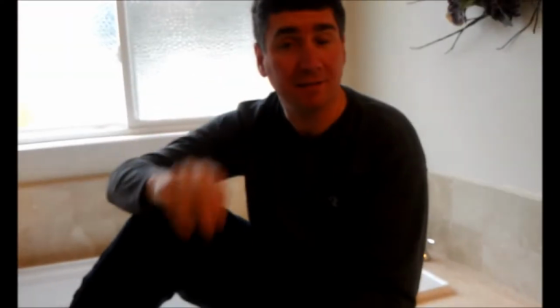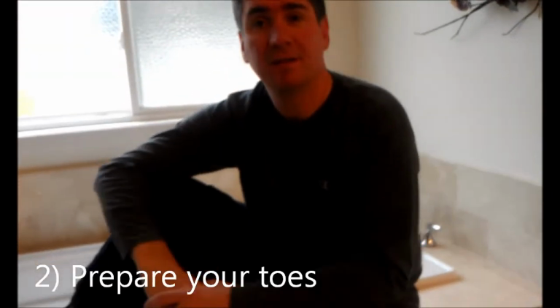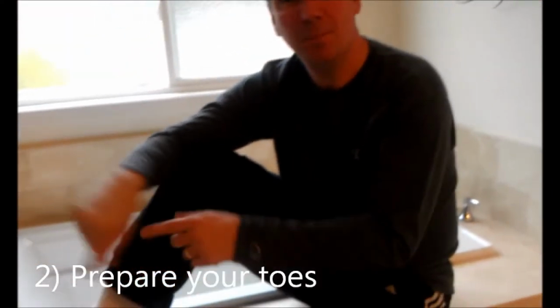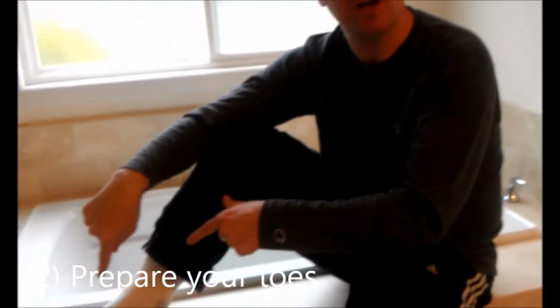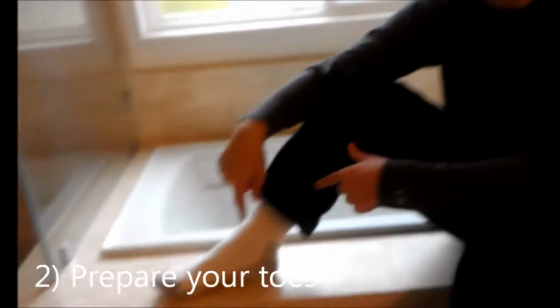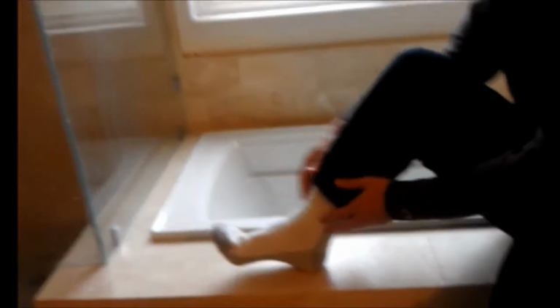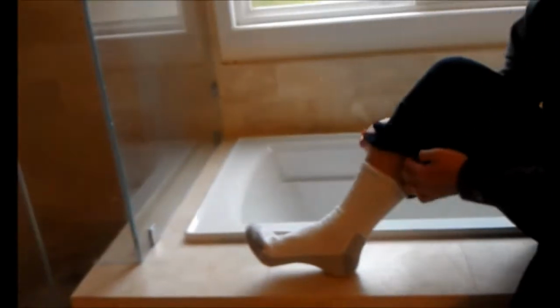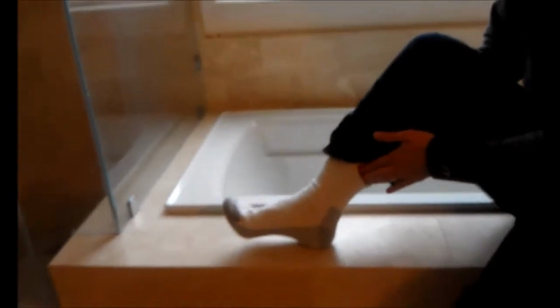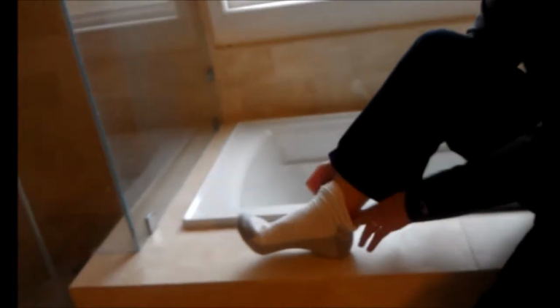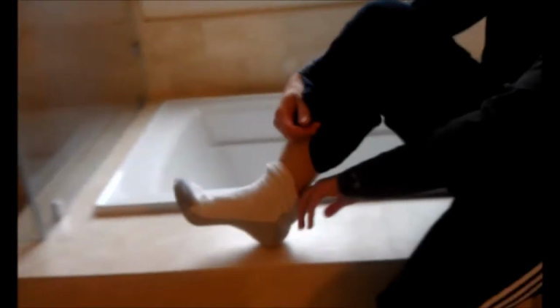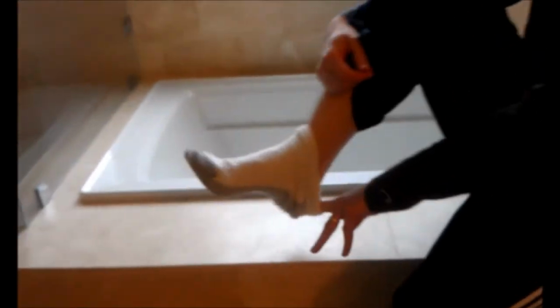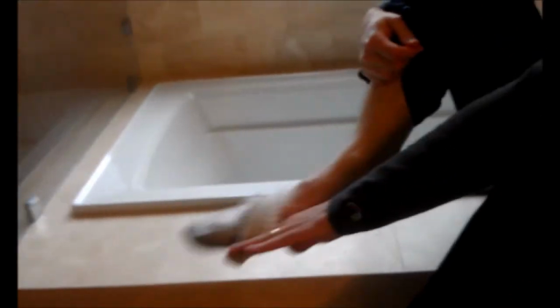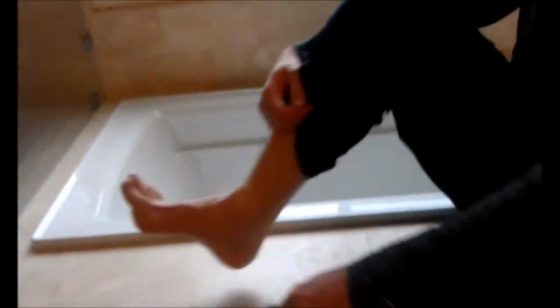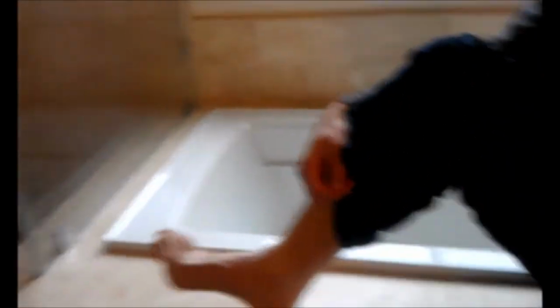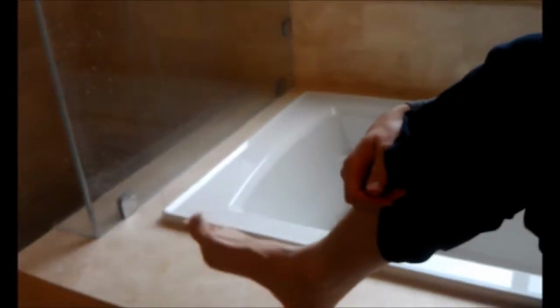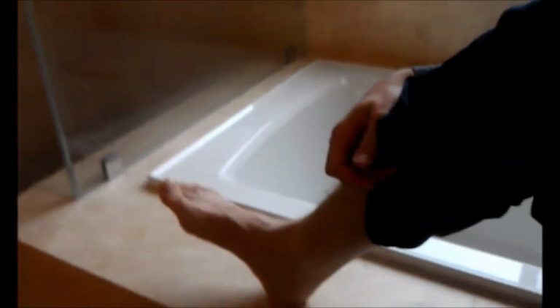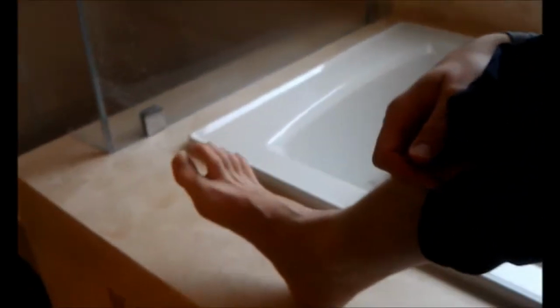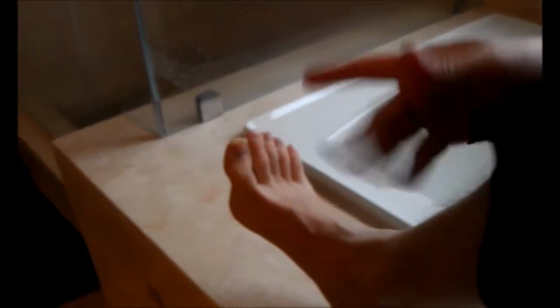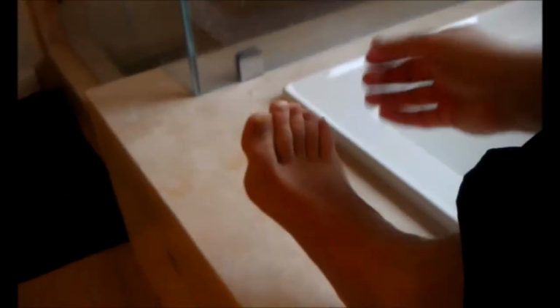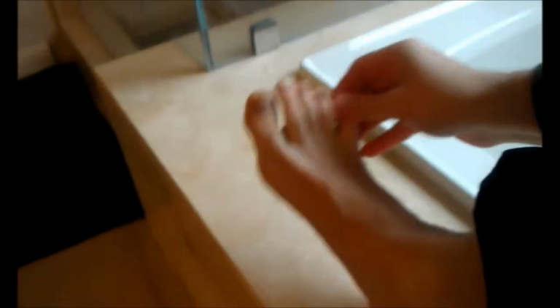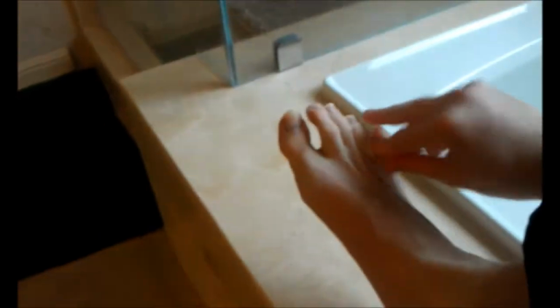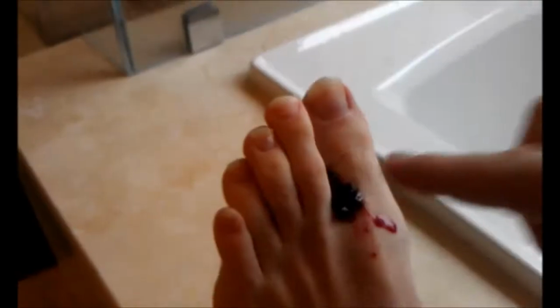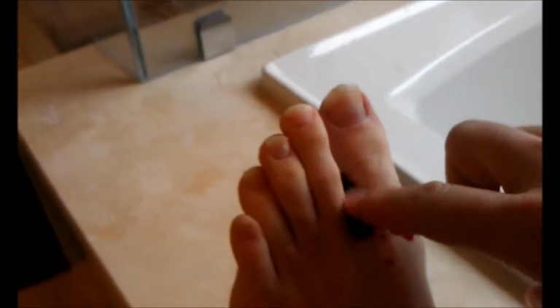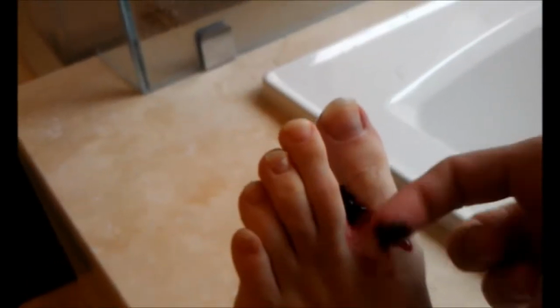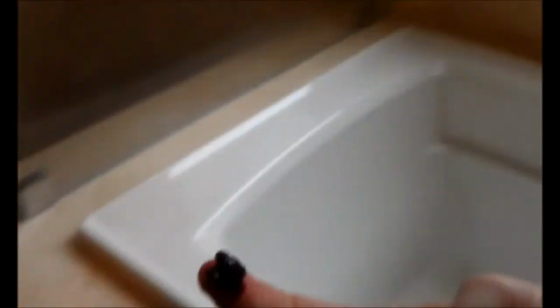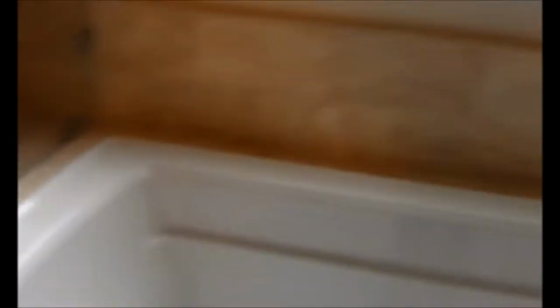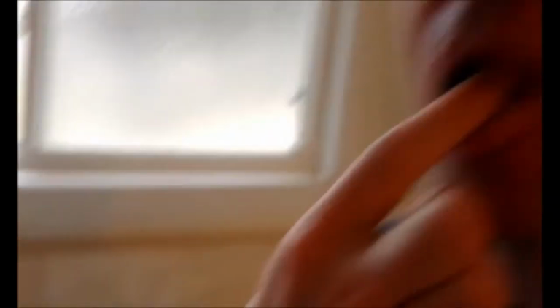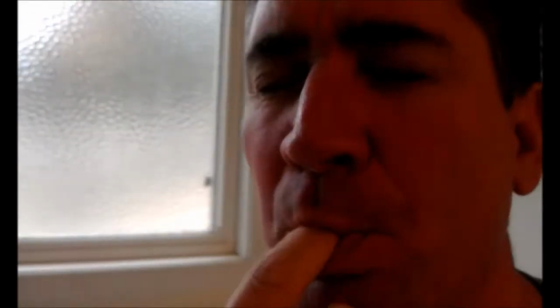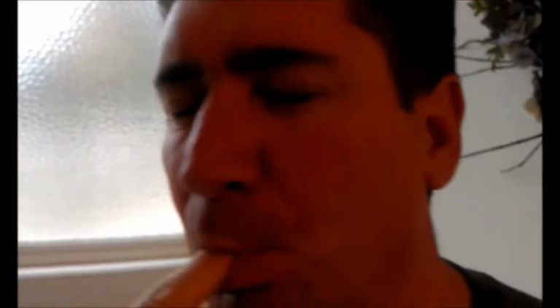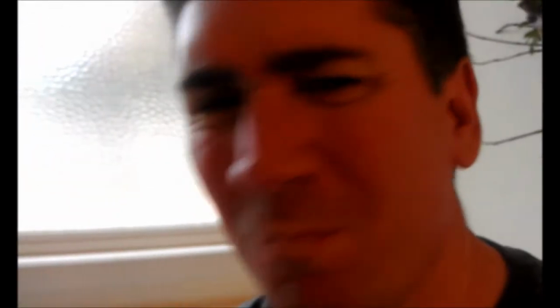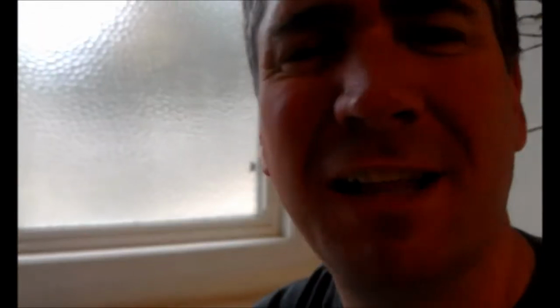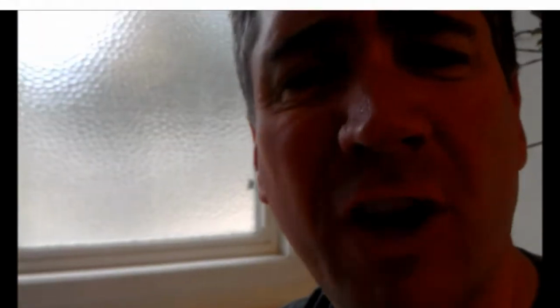Second, prepare your toes. Take them out of their nice, comfy, warm home. And make sure that you clear out all the toe jam. Mmm, mmm. I love toe jam.